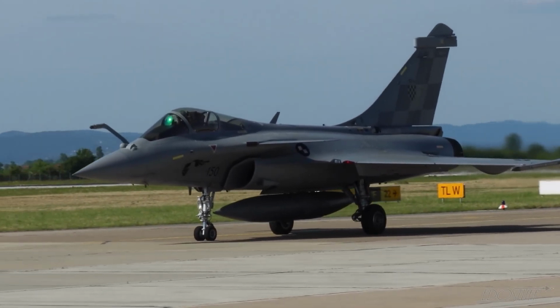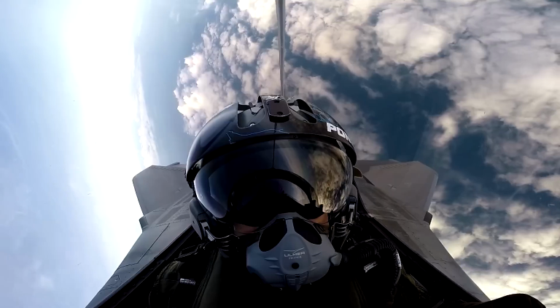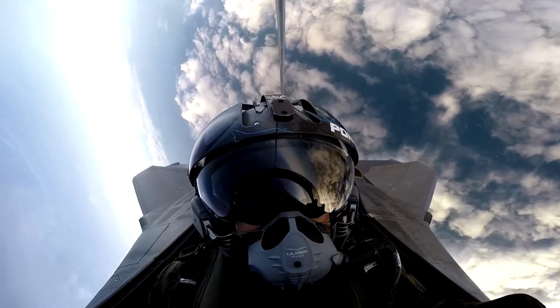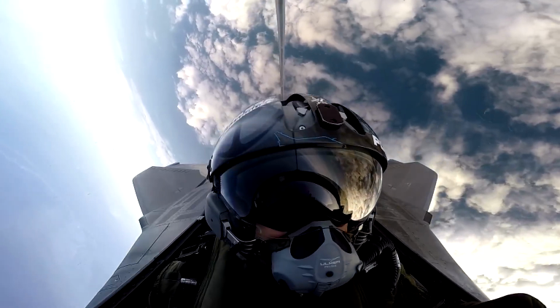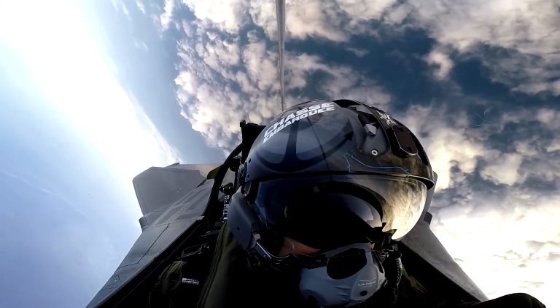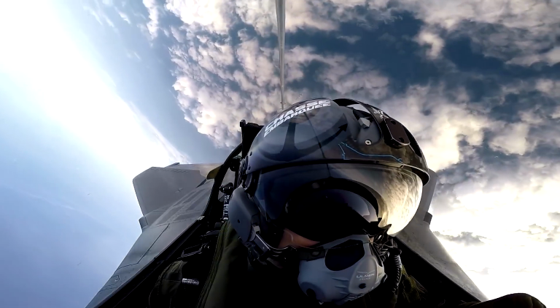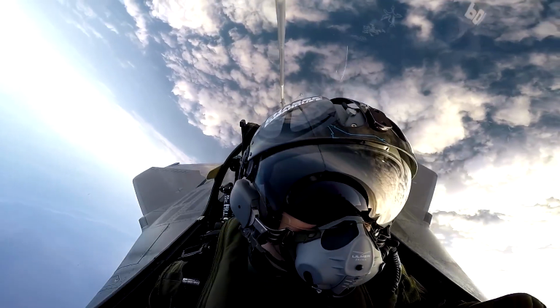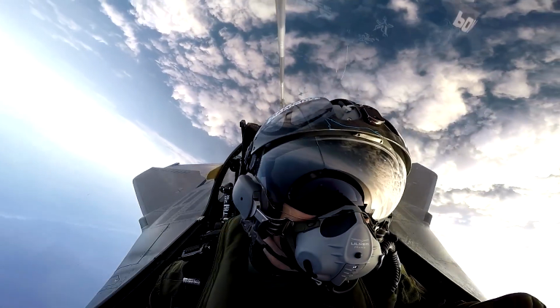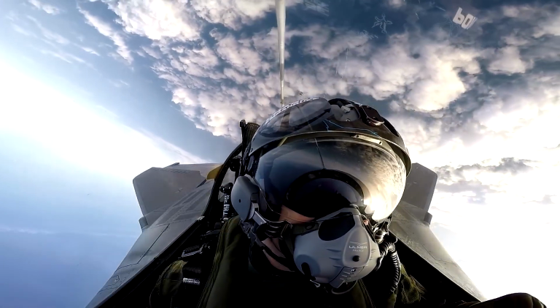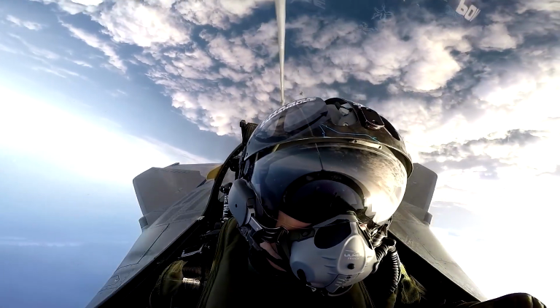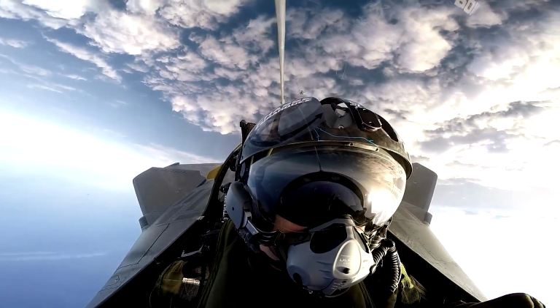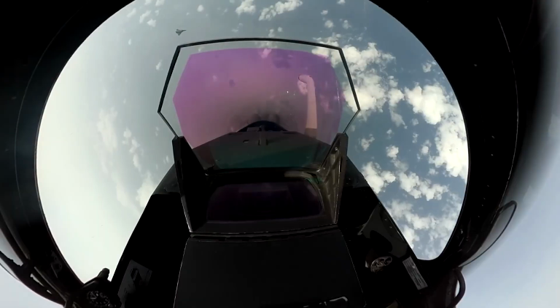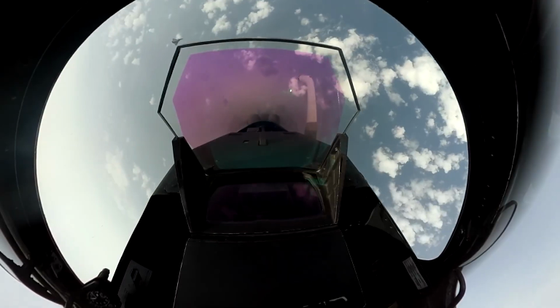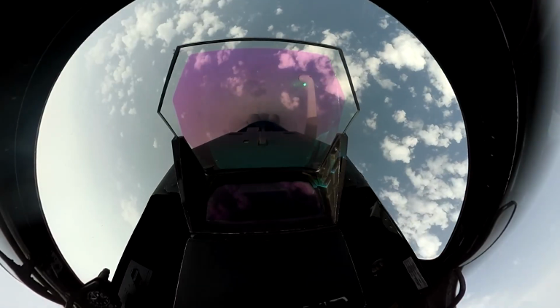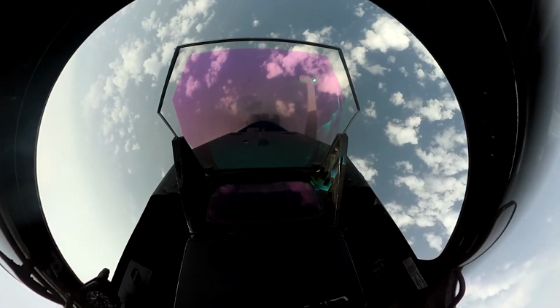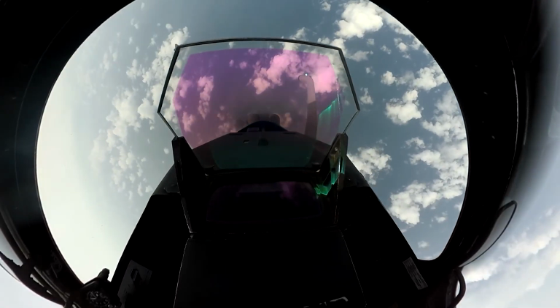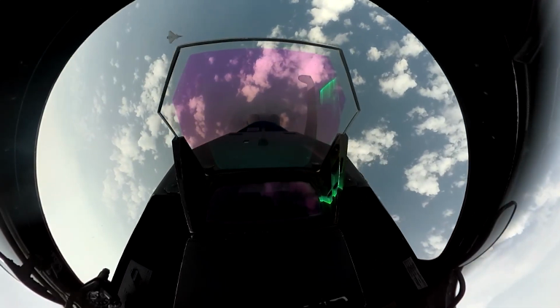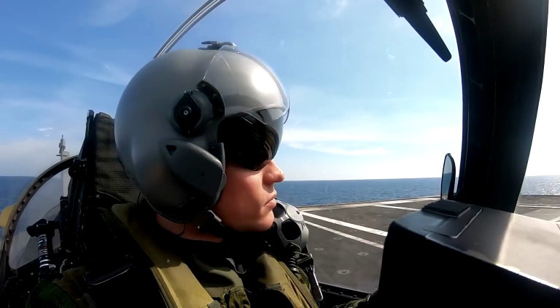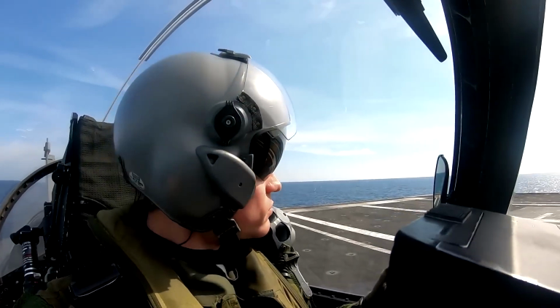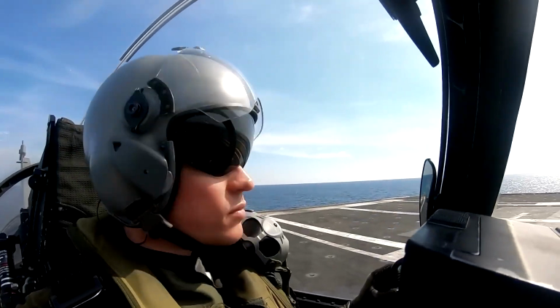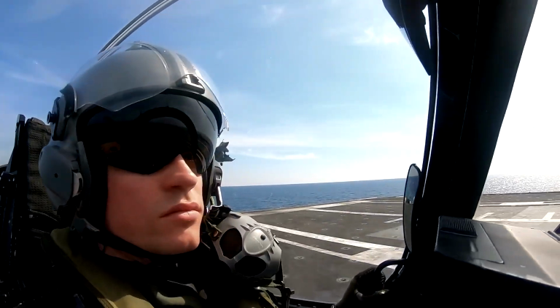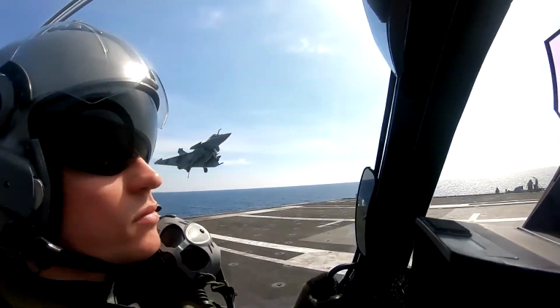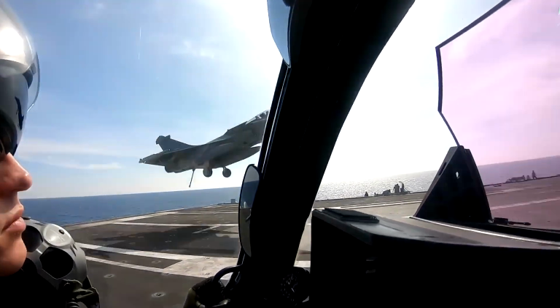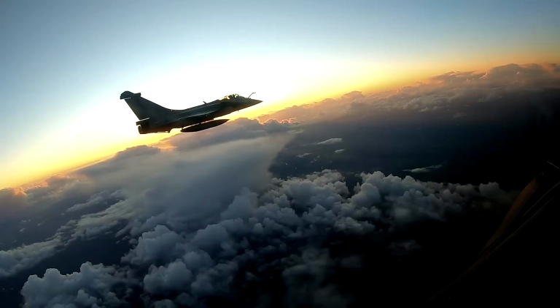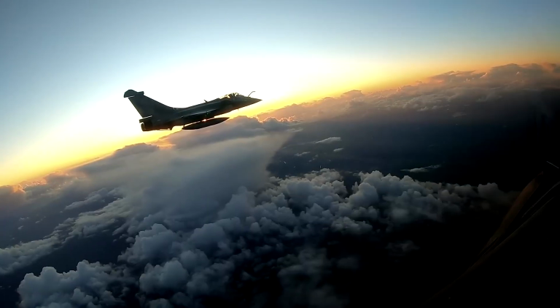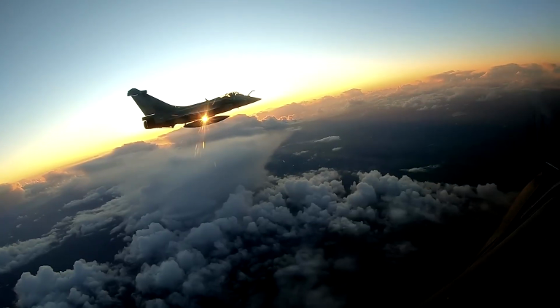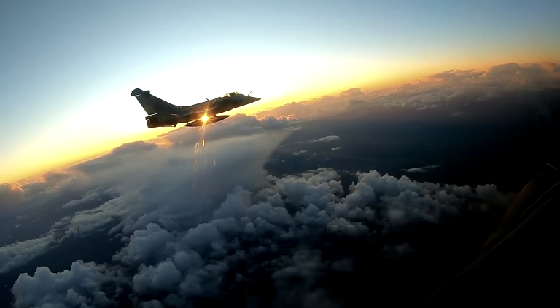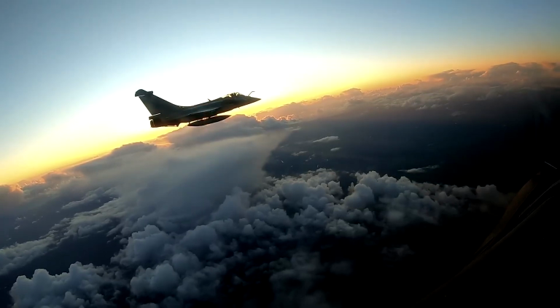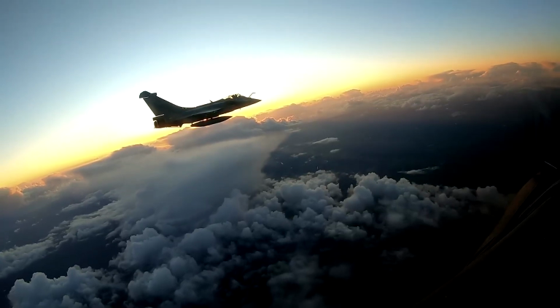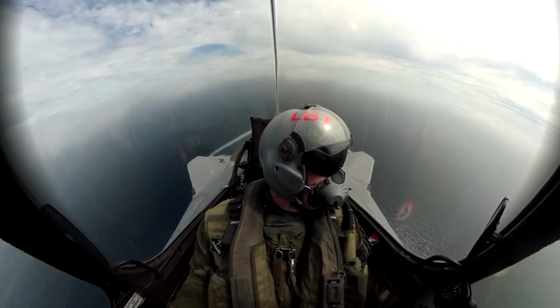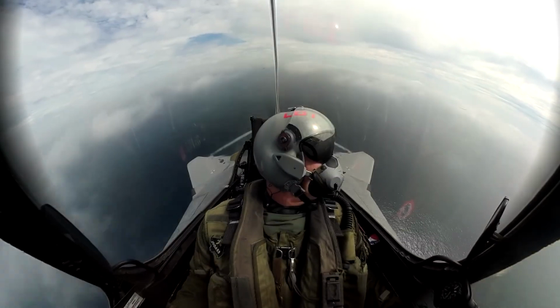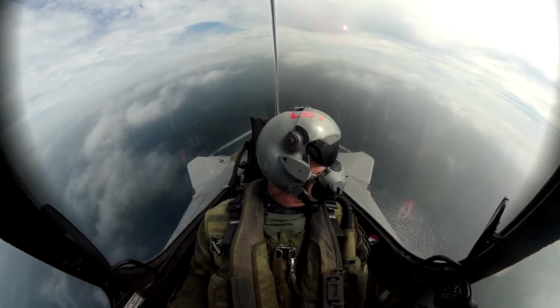The cockpit interface has been modernized for improved pilot situational awareness. The helmet-mounted display system (HMDS) continues to evolve, allowing targeting and information display without pilots having to look away from their line of sight.